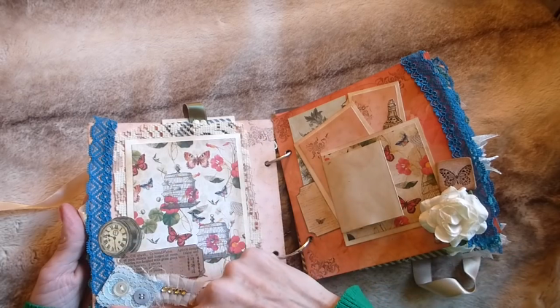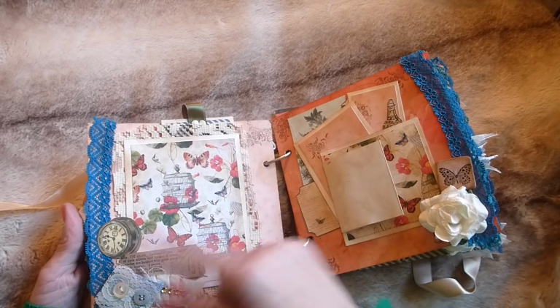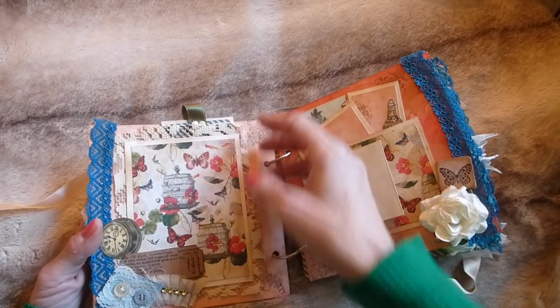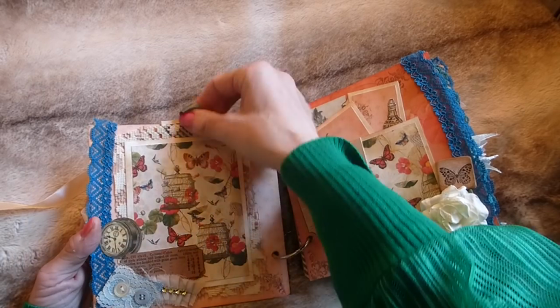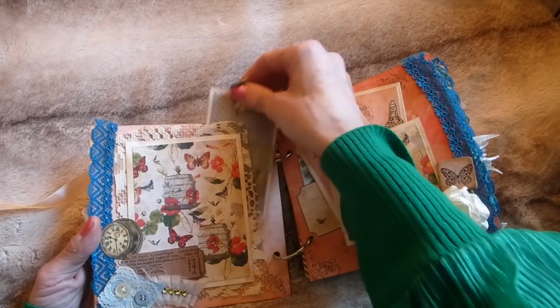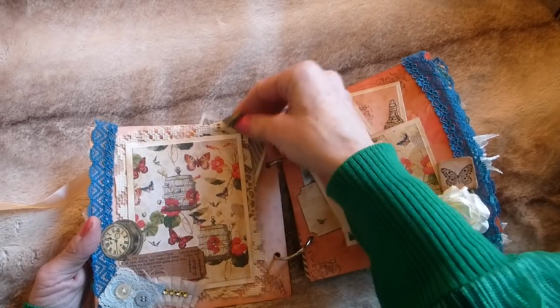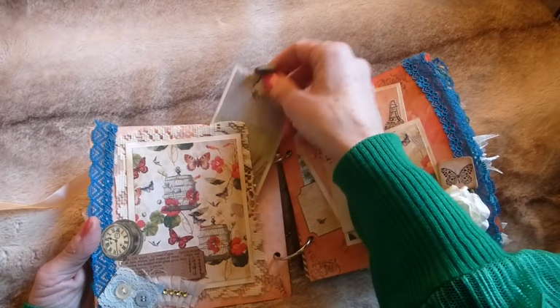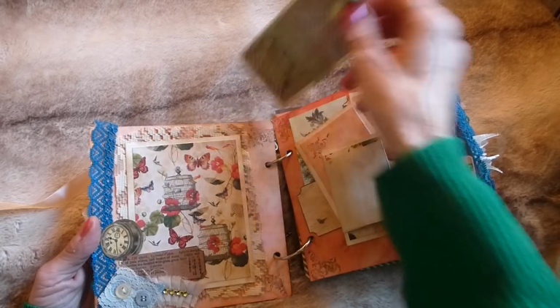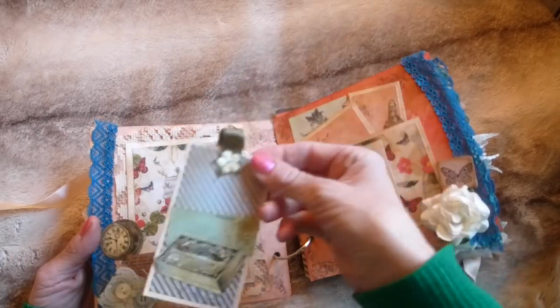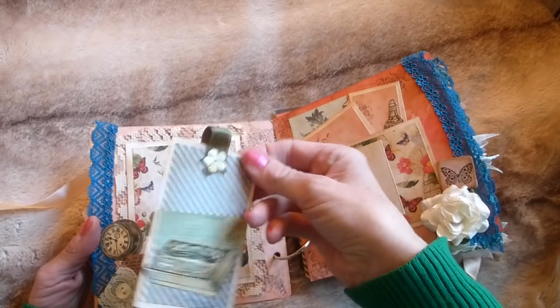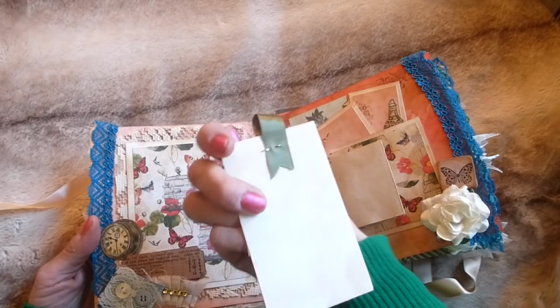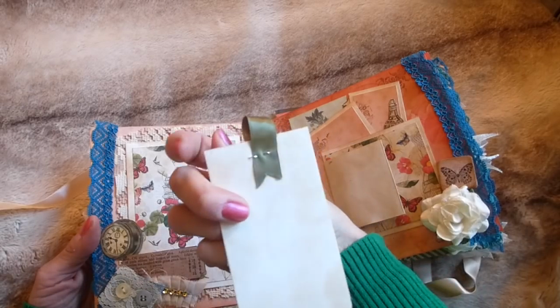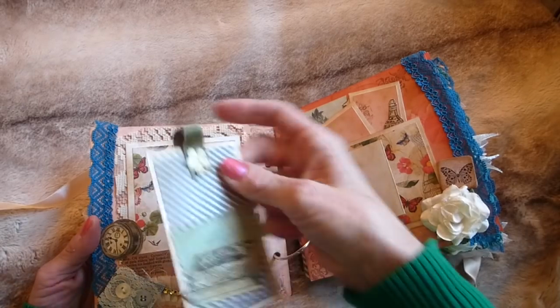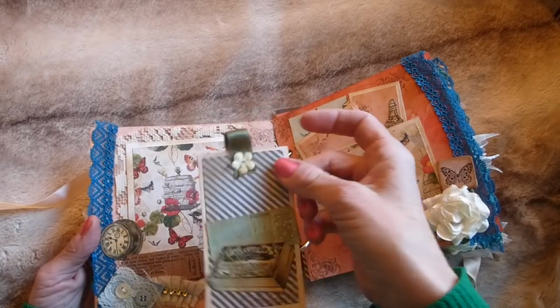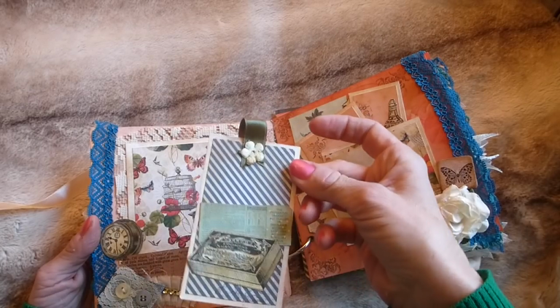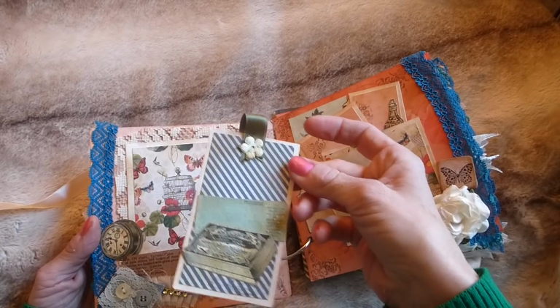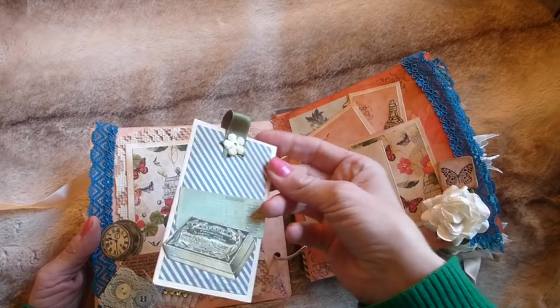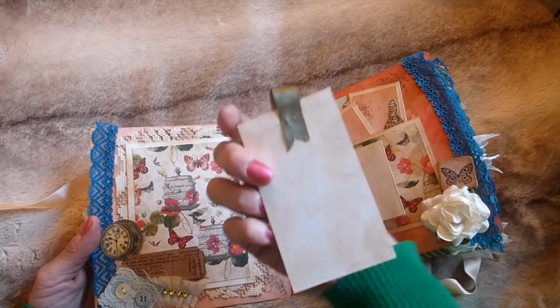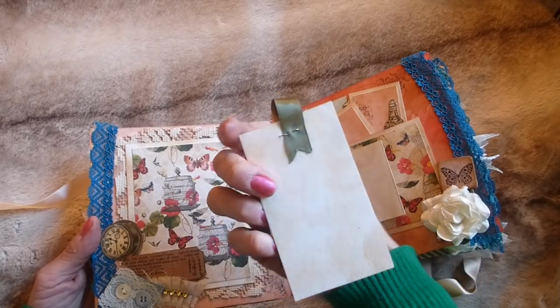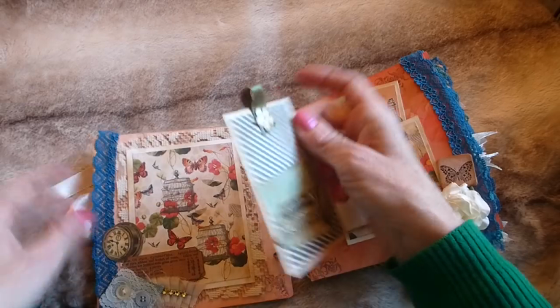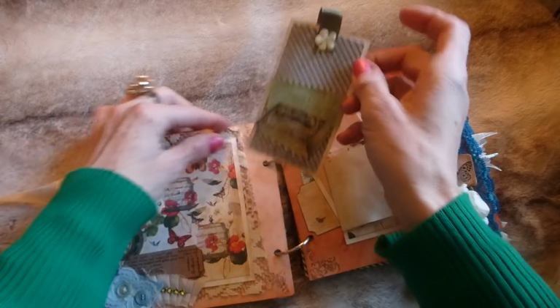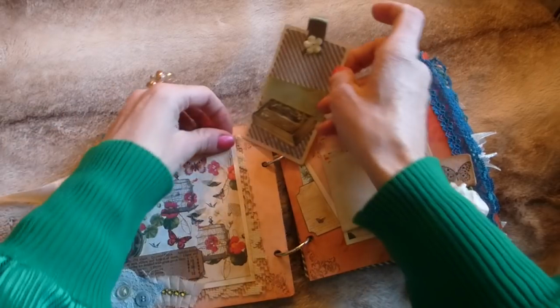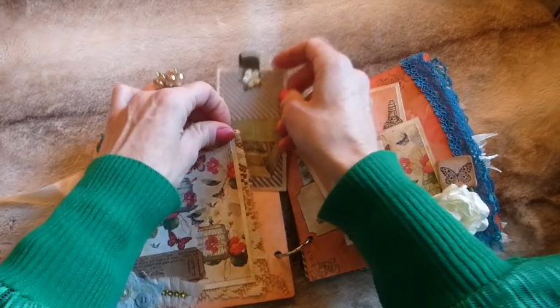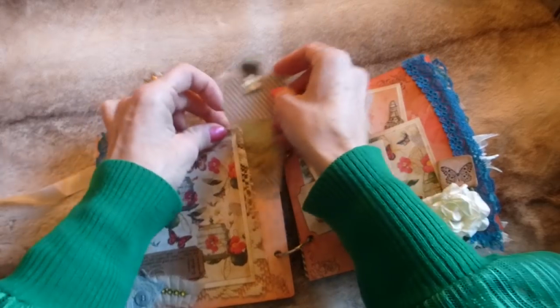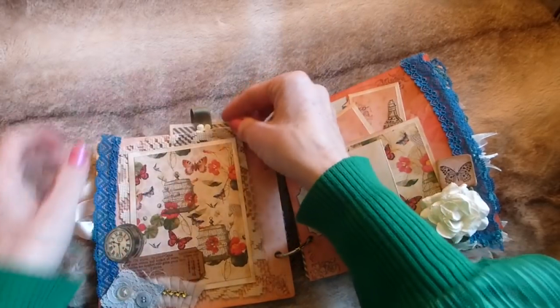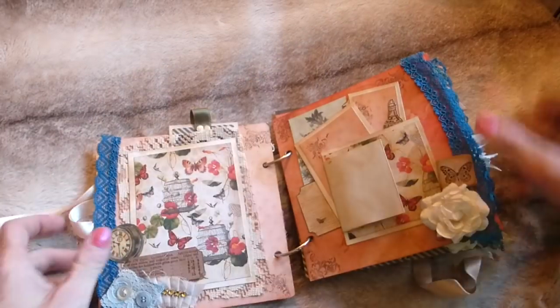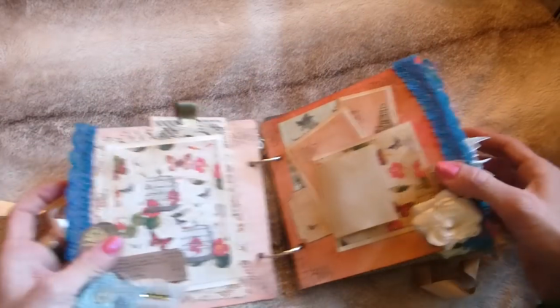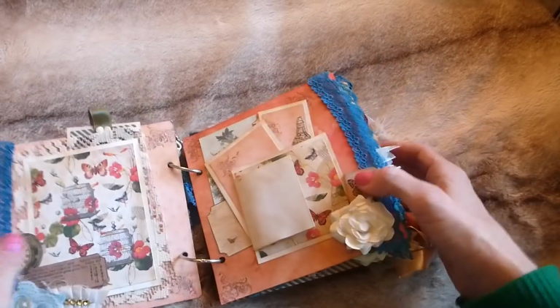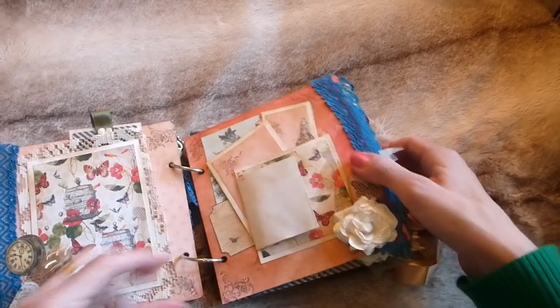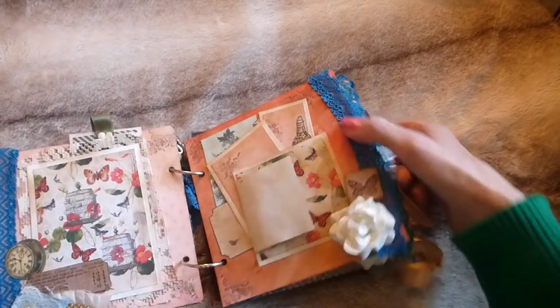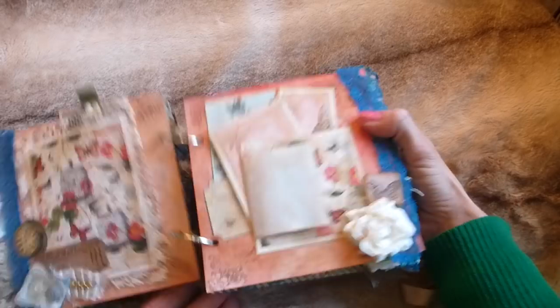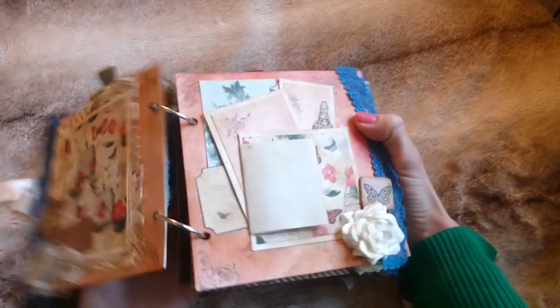There's some faux diamante, a couple of my printable pieces, one of my button embellishments, and some lace trim down the side. This is acting as a little tuck spot for a journaling card that just pulls out — space for journaling or photos.